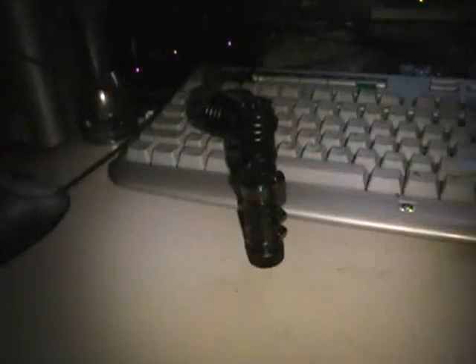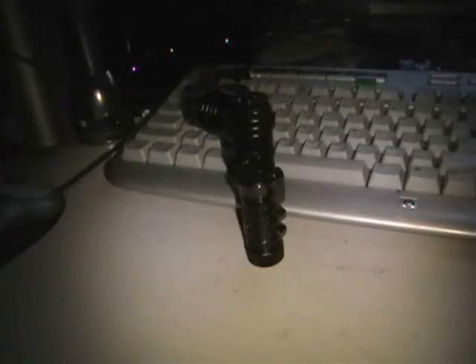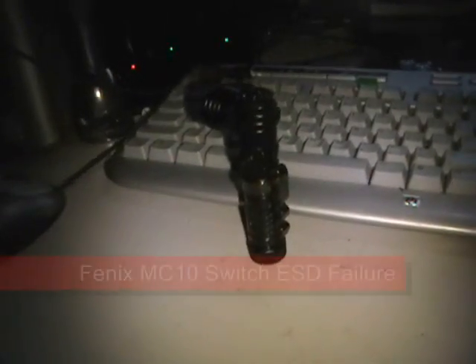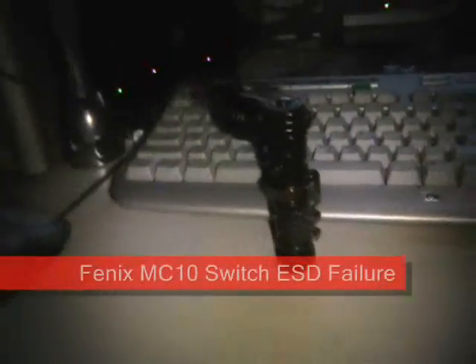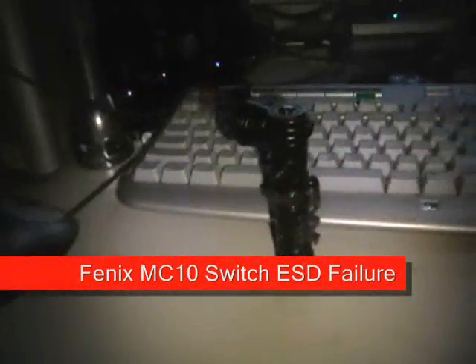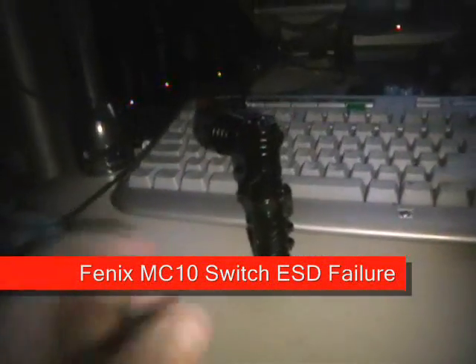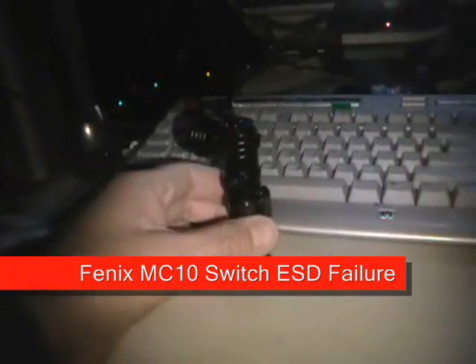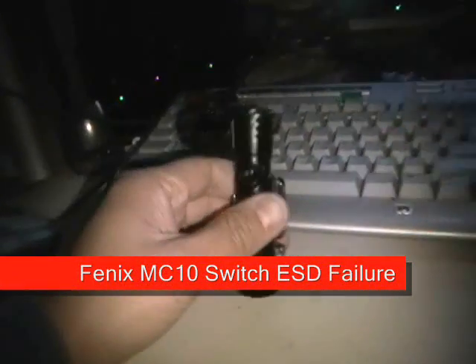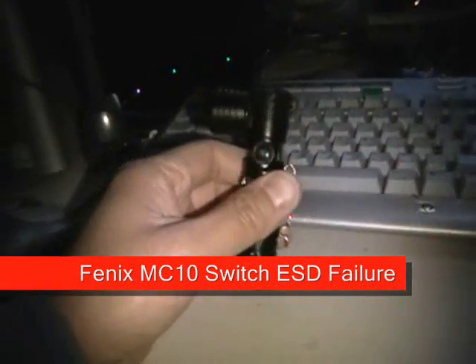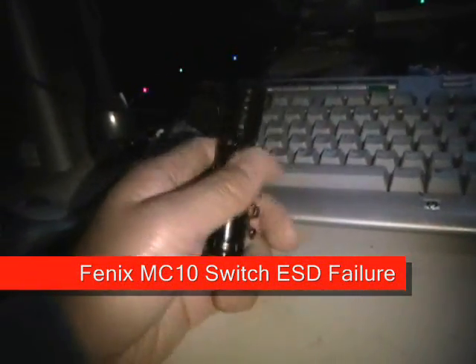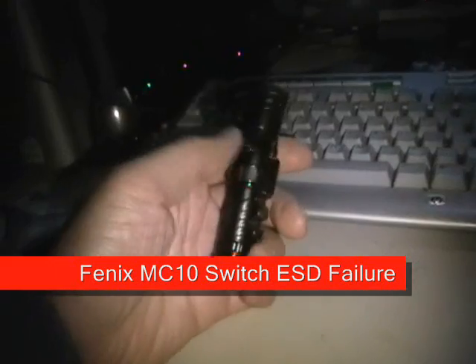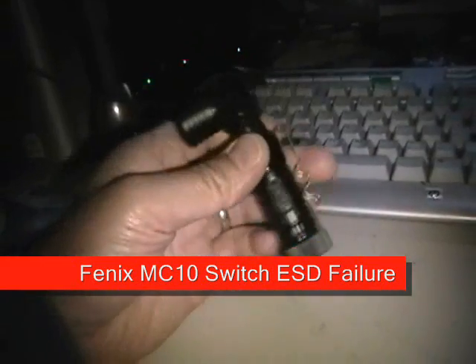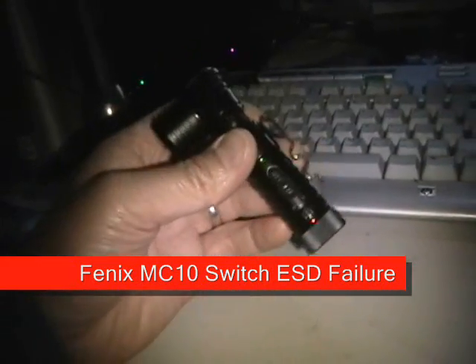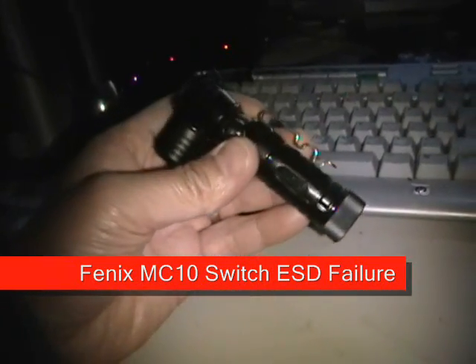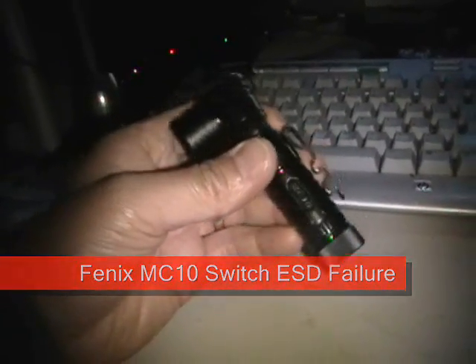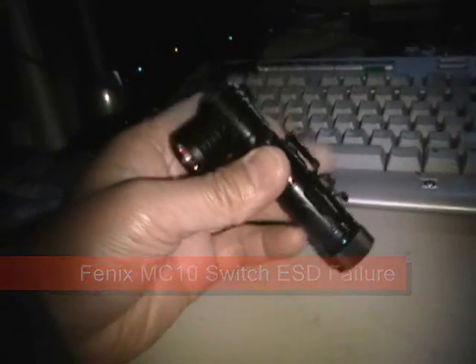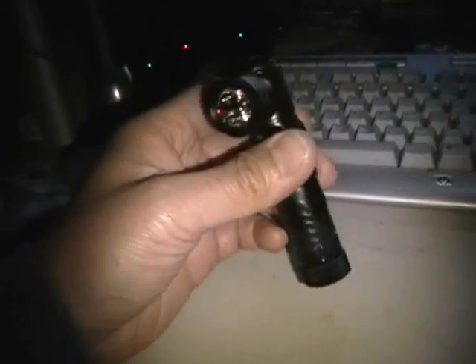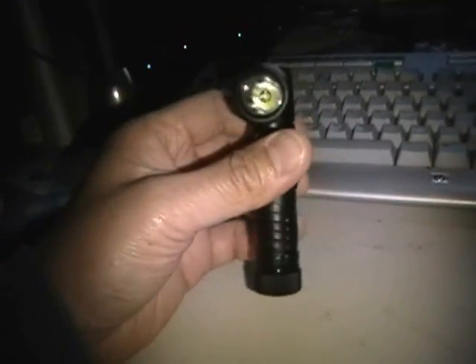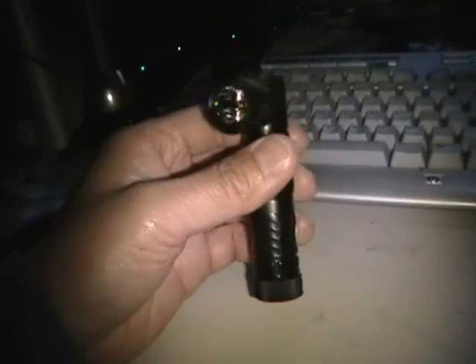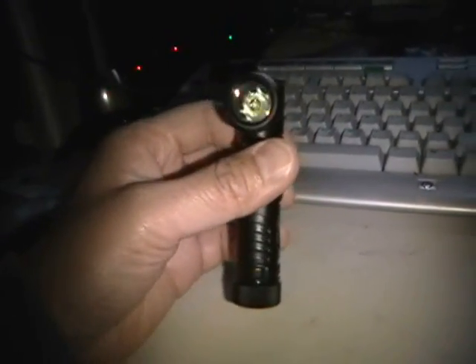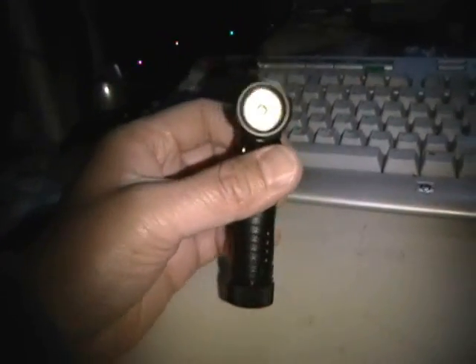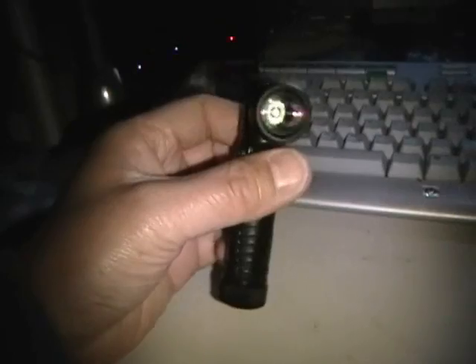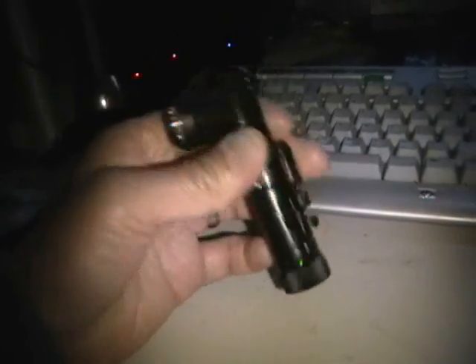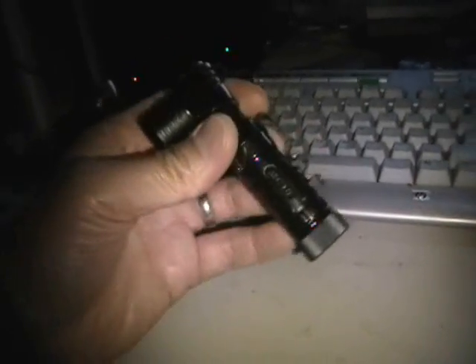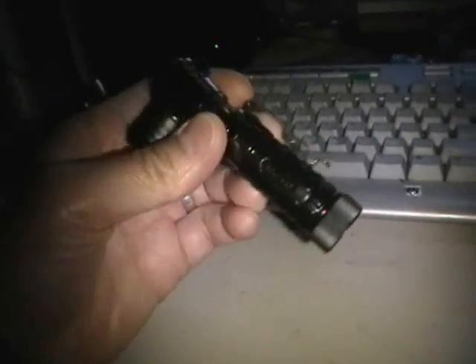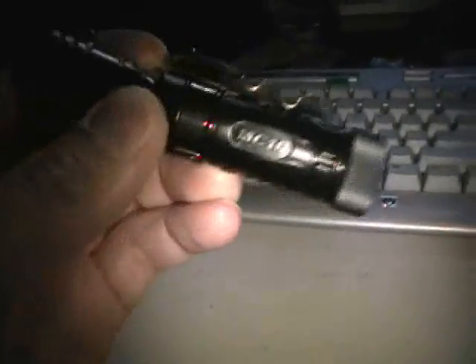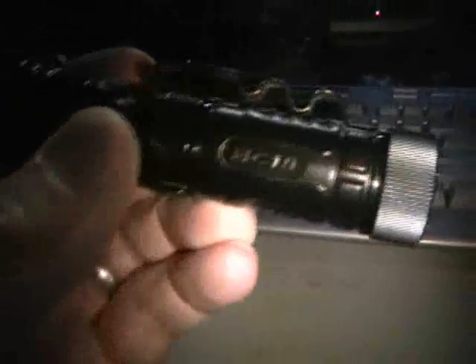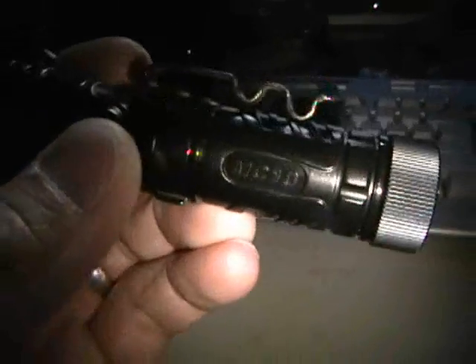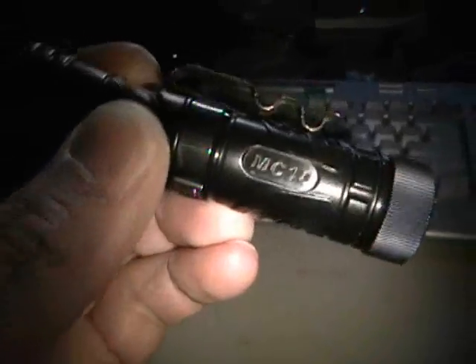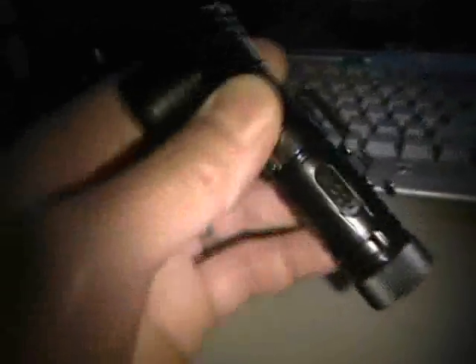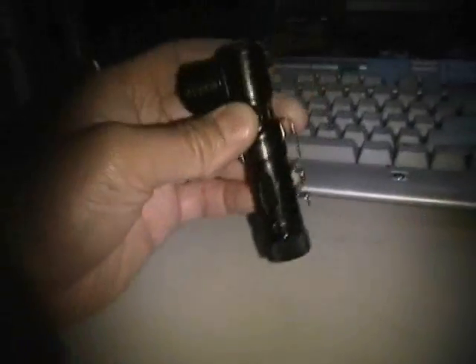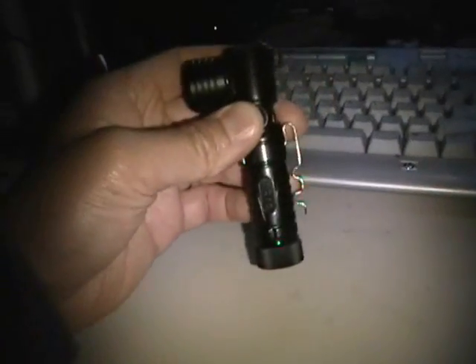Howdy everyone and thanks for tuning in to this video. This is a documentary, I guess, of a failure mode that I think I've discovered with the Phoenix MC10 angle light.